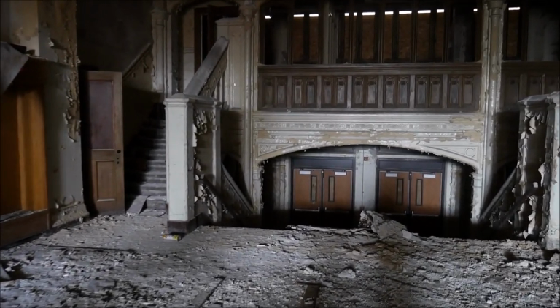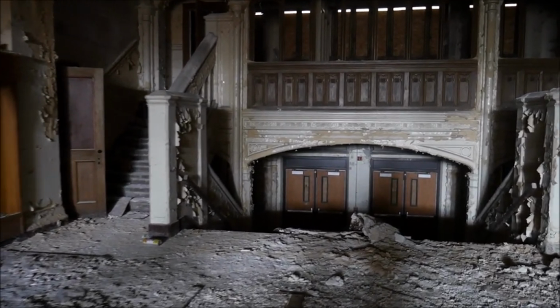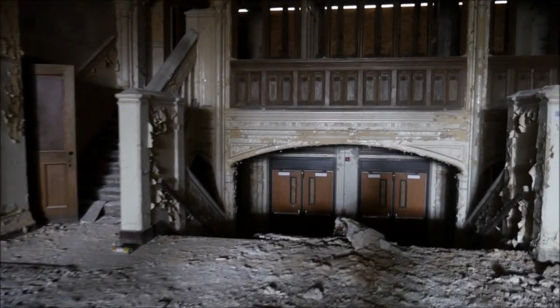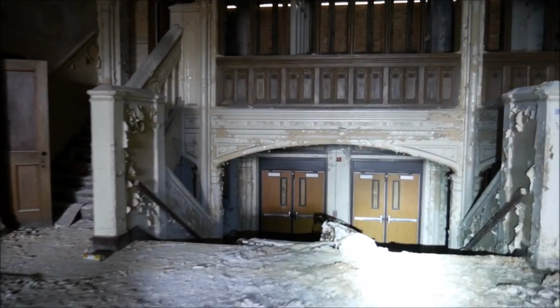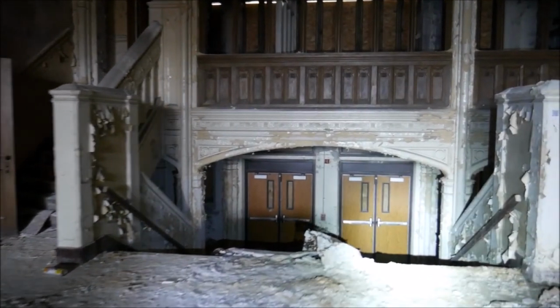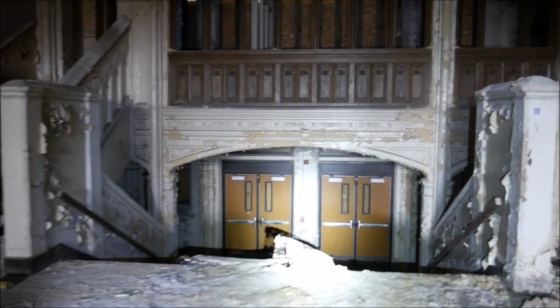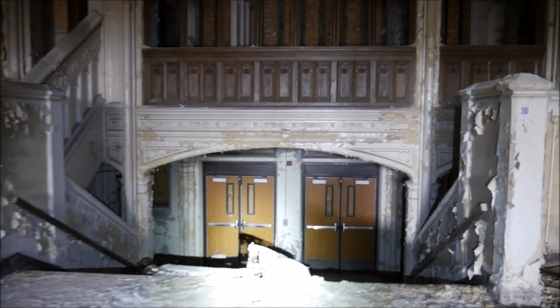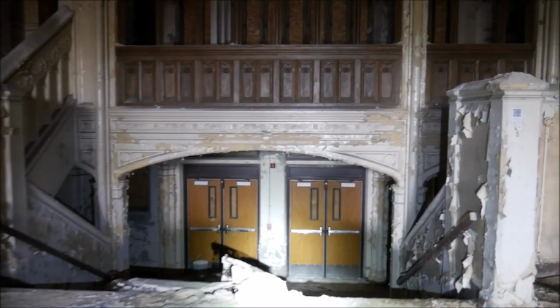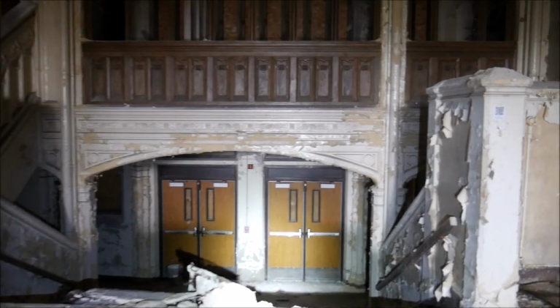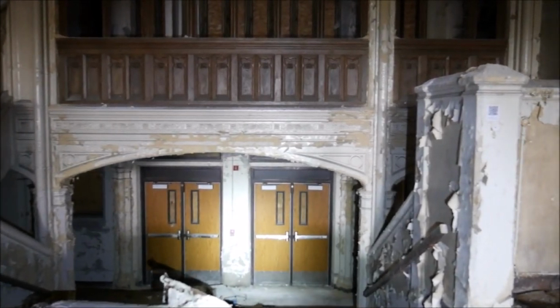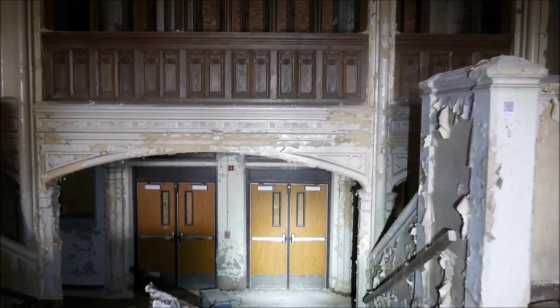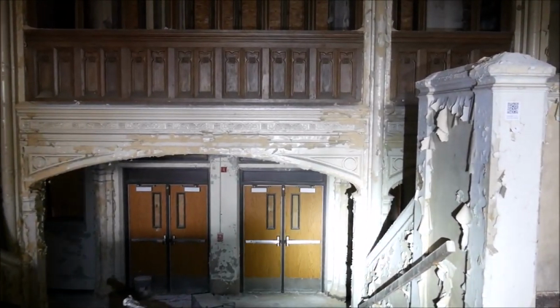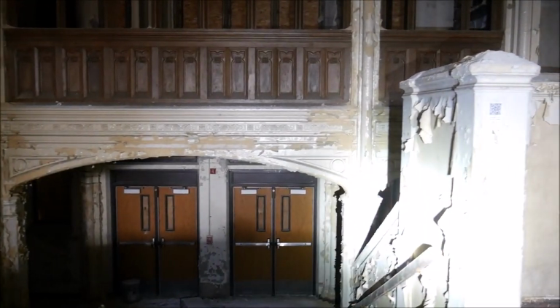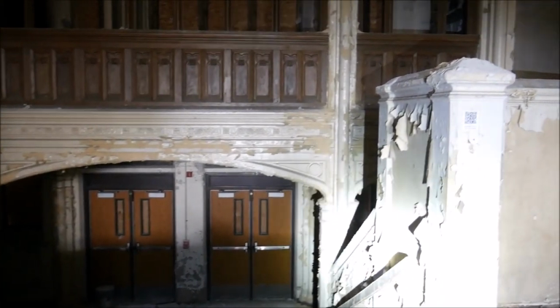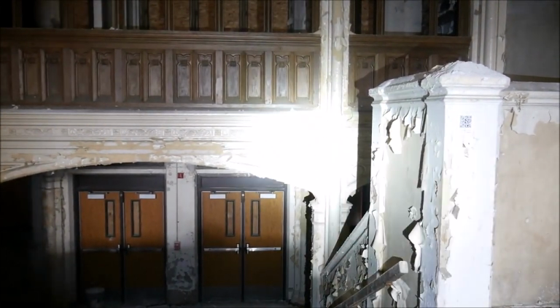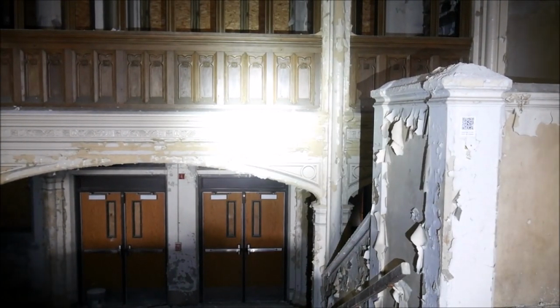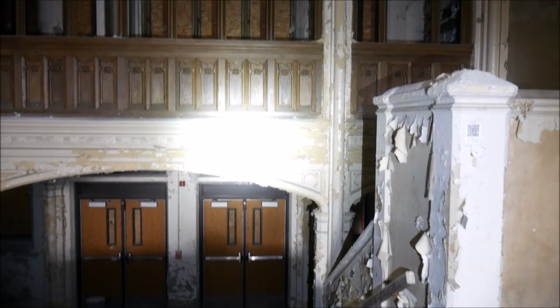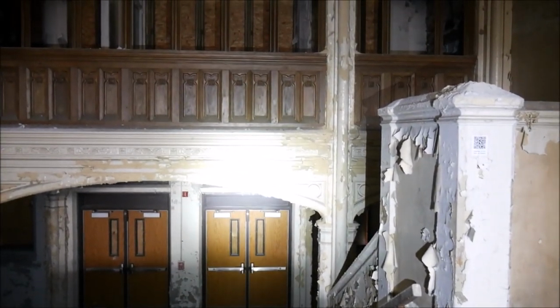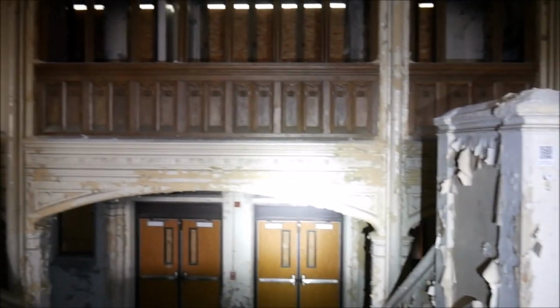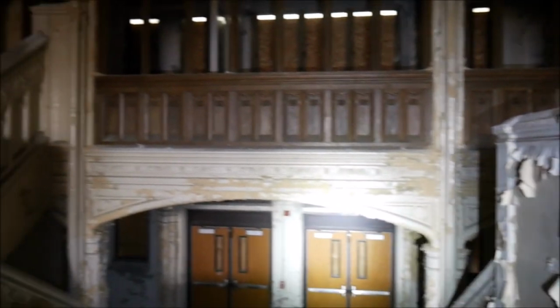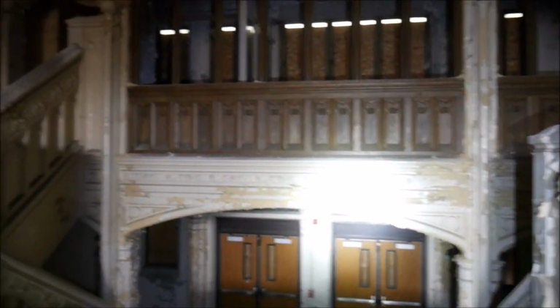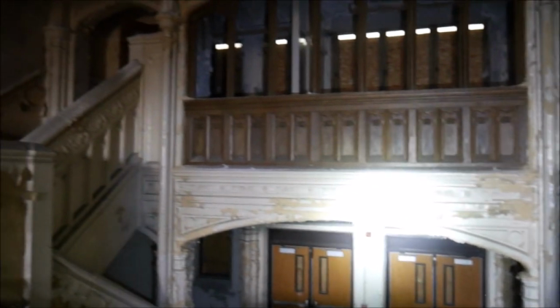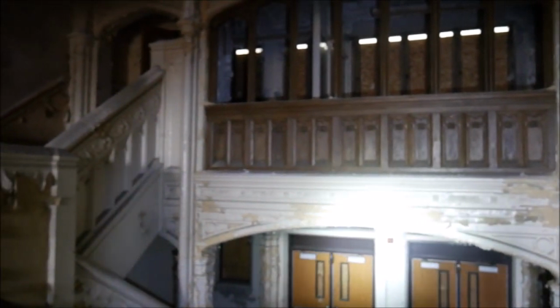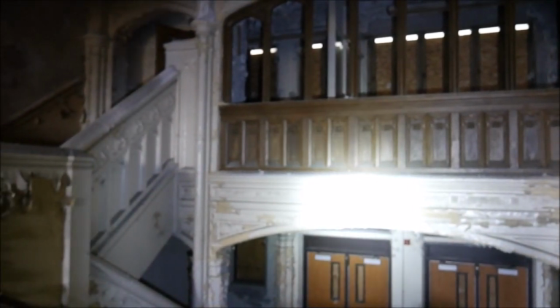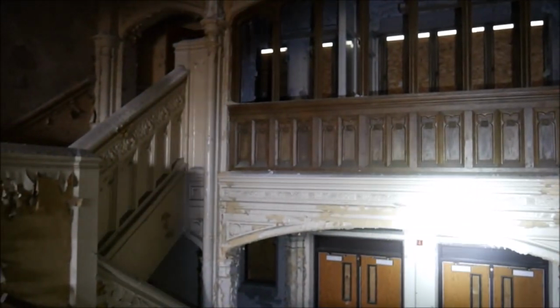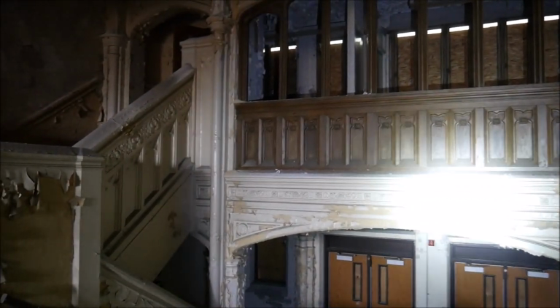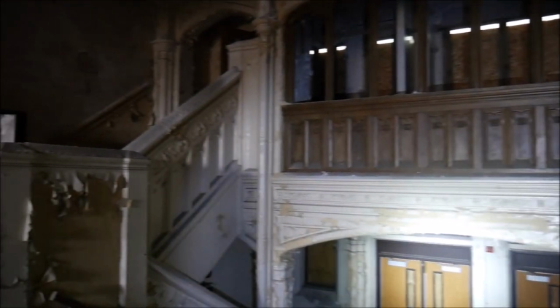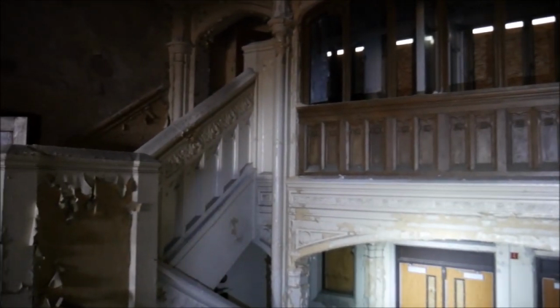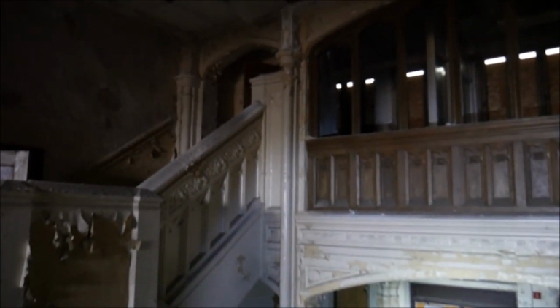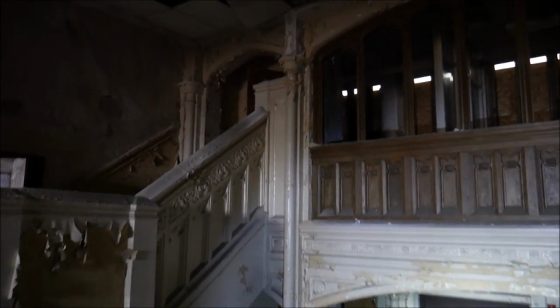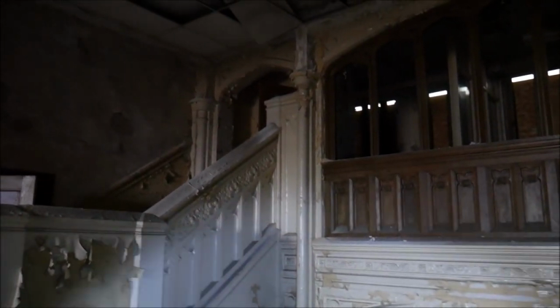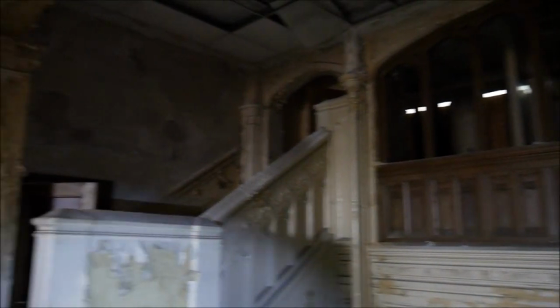This is where the front doors used to be at, down there. I like the architecture on this little front part. Pretty cool.